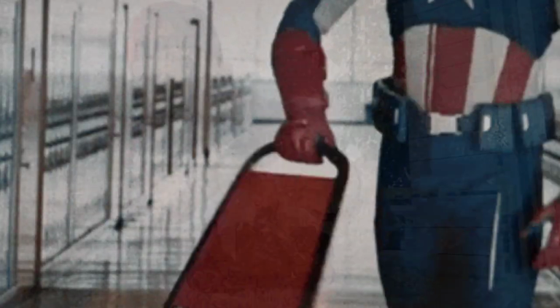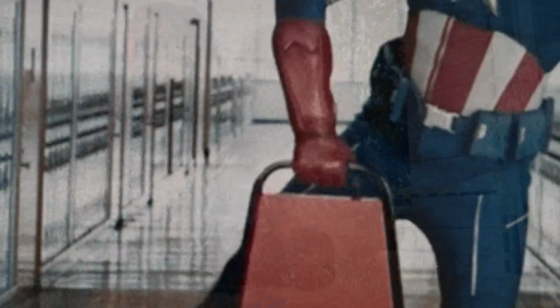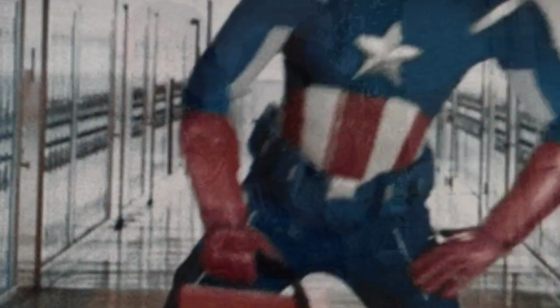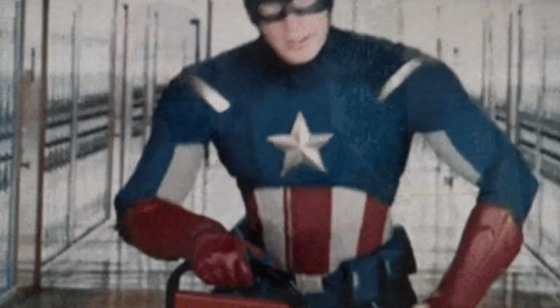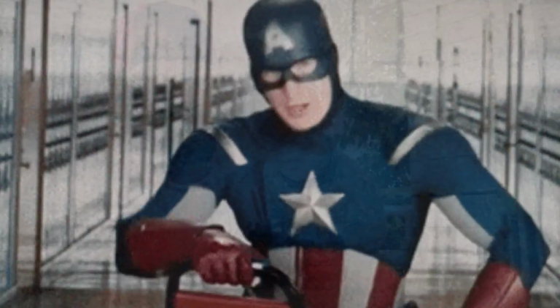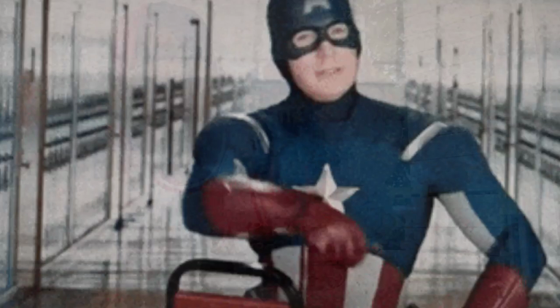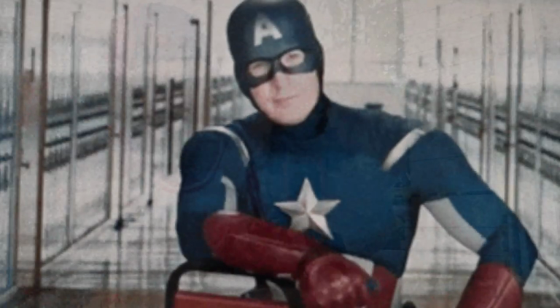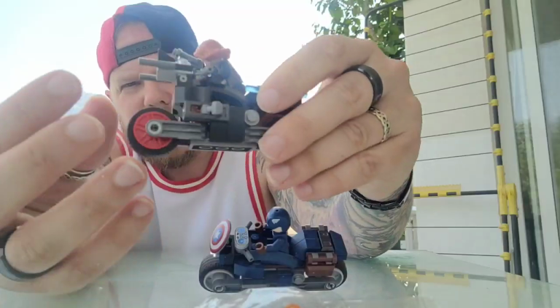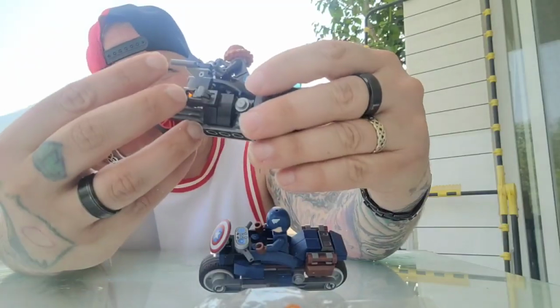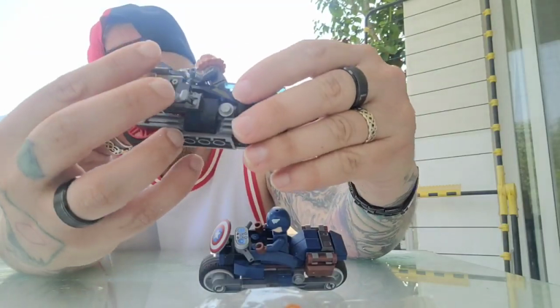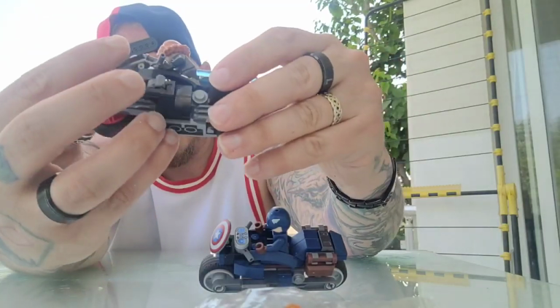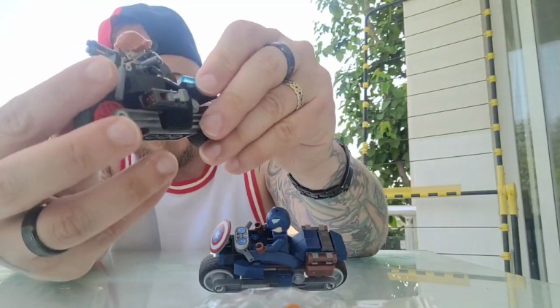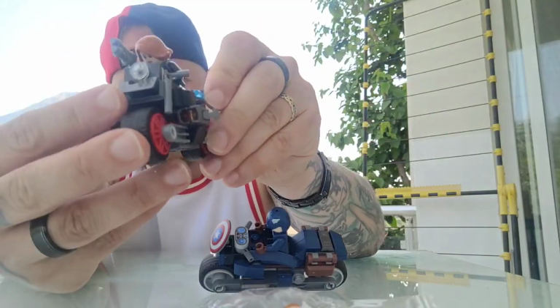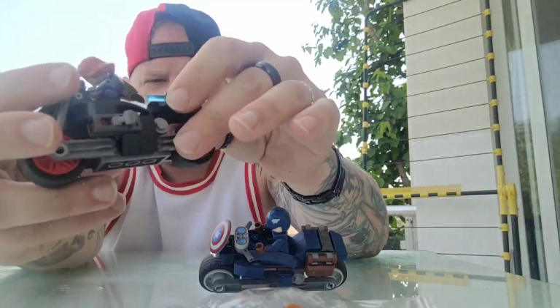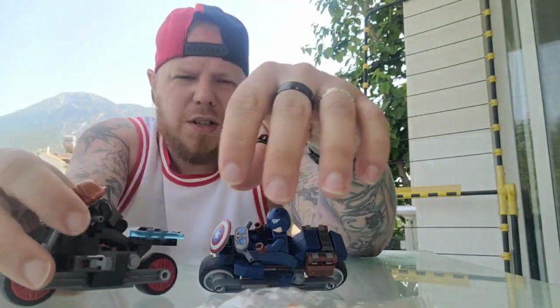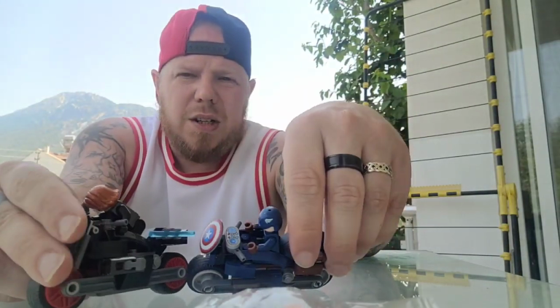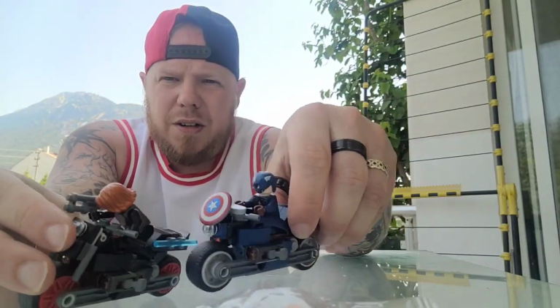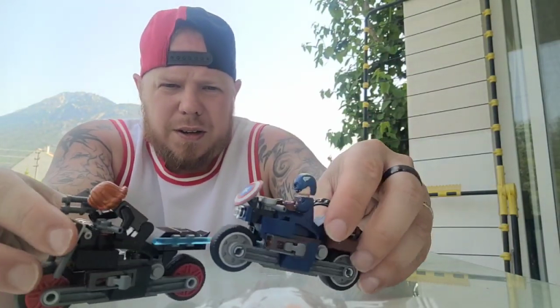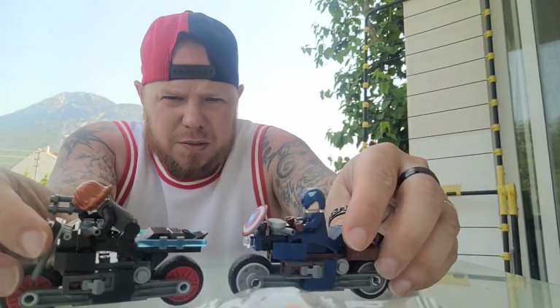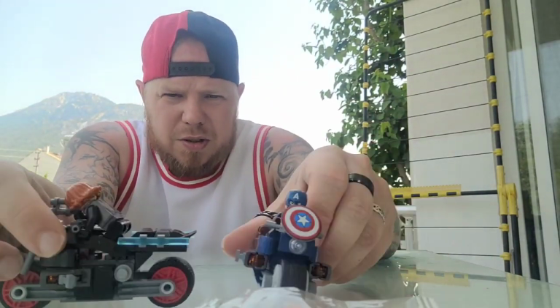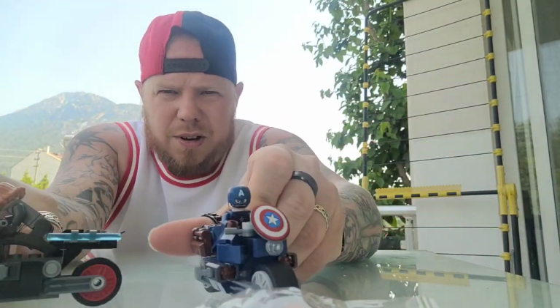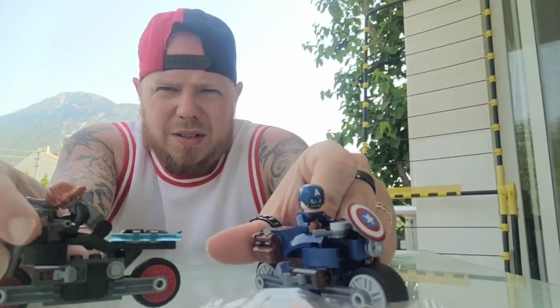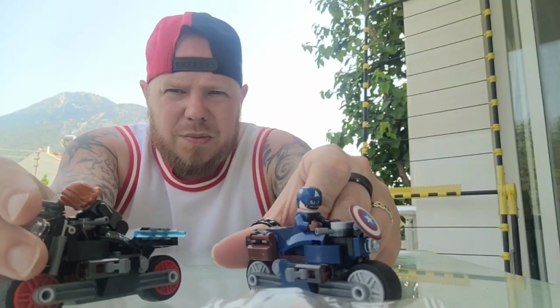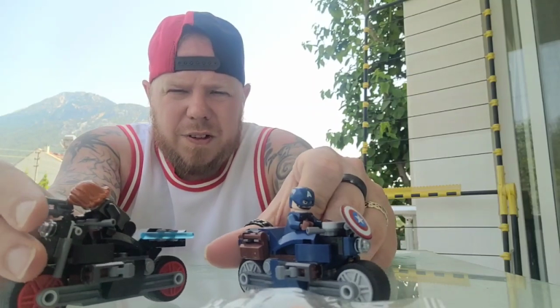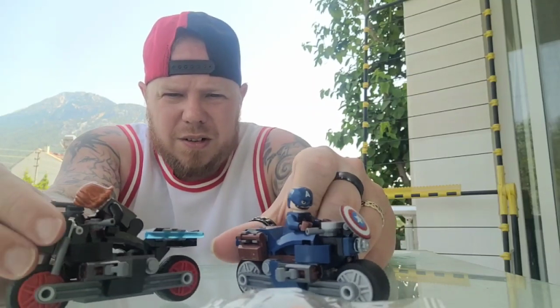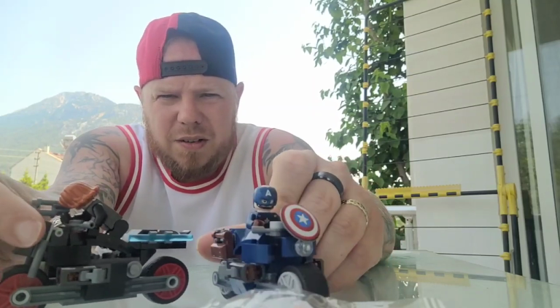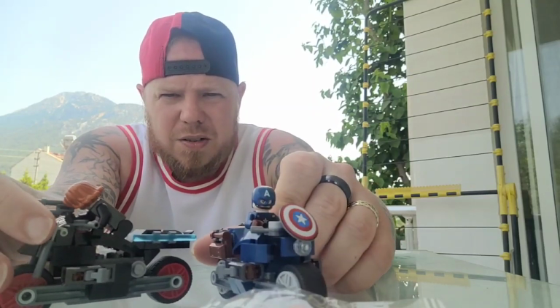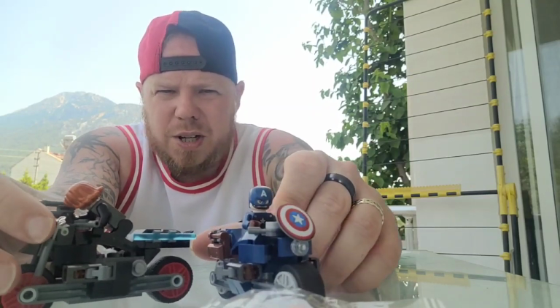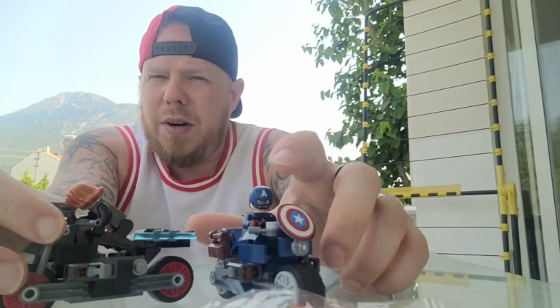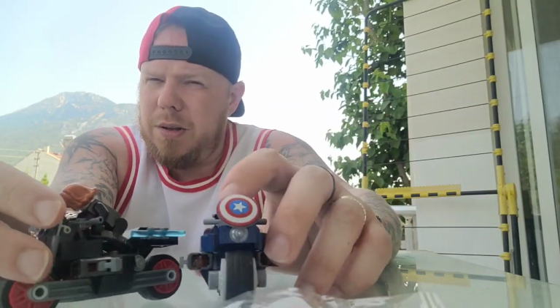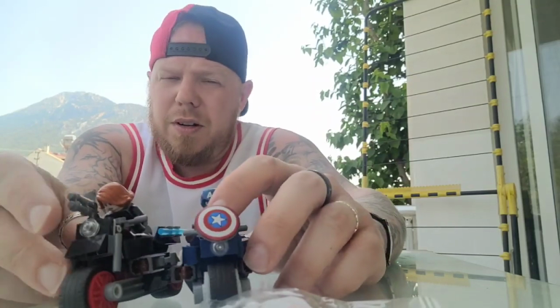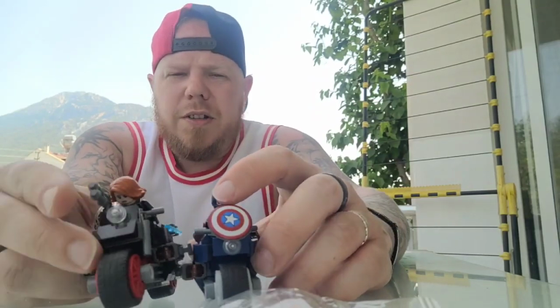This is quite cool because, for some reason, this lifts up like that. I don't know what that is, but it's pretty cool. So we have two bikes from the Infinity Saga — Black Widow and Captain America.